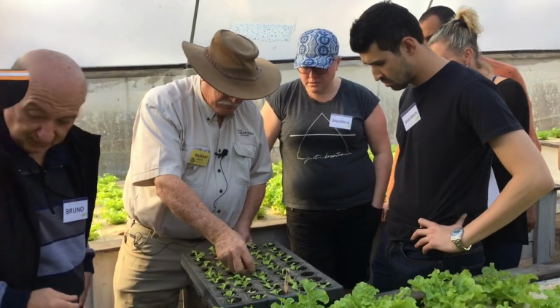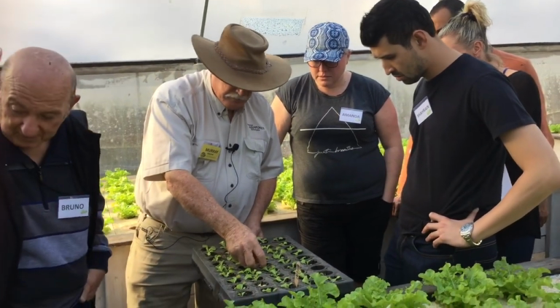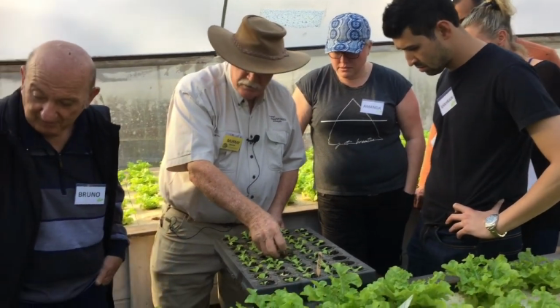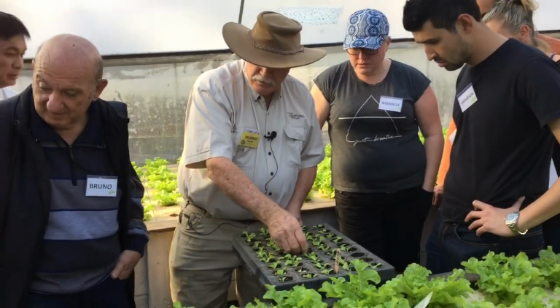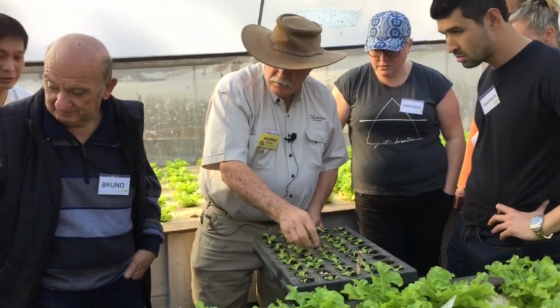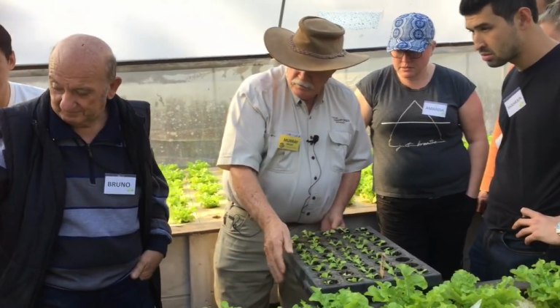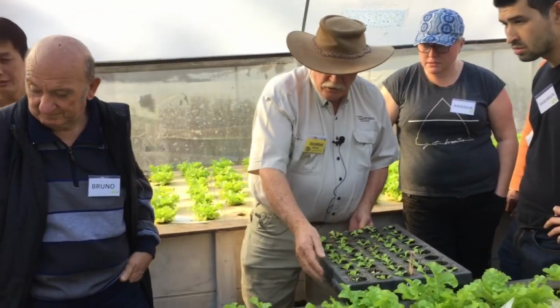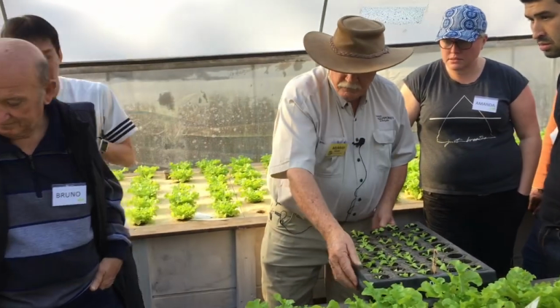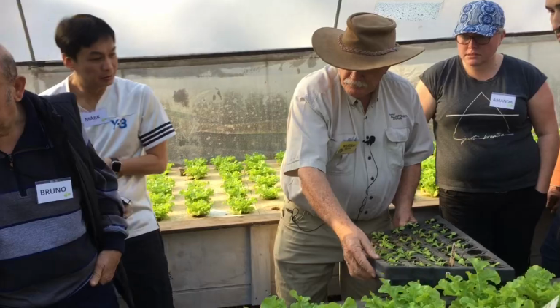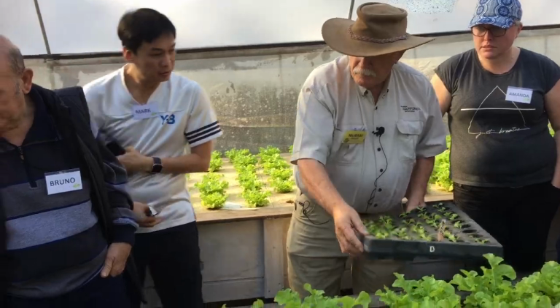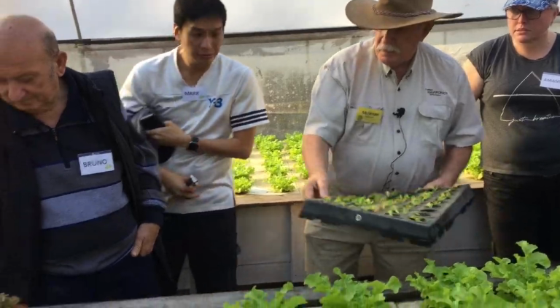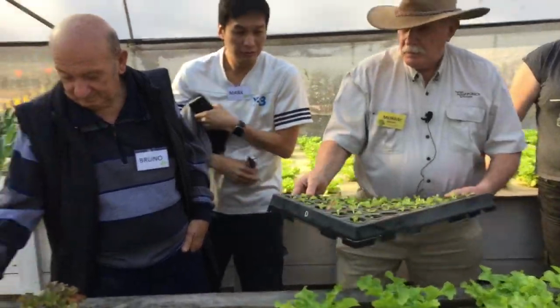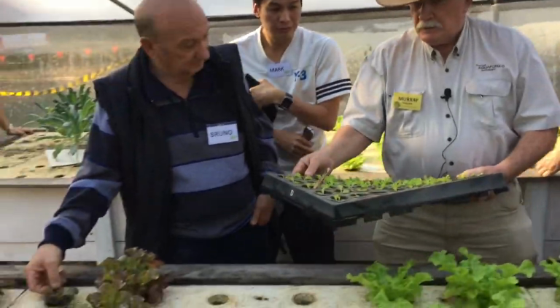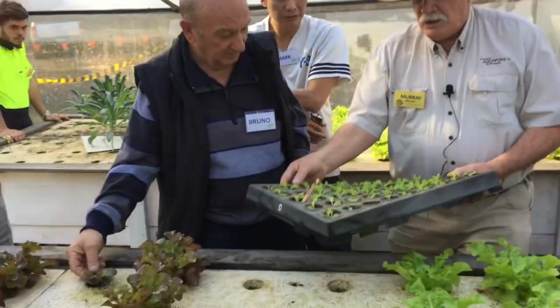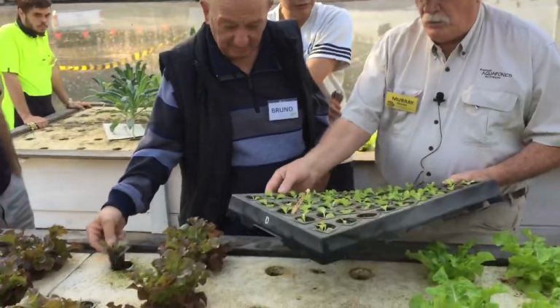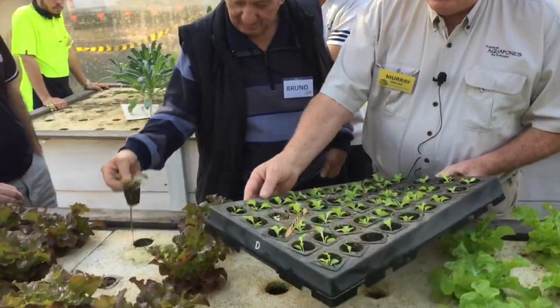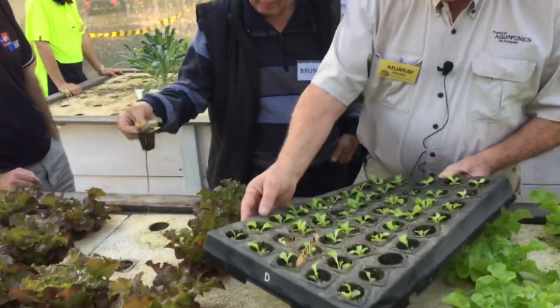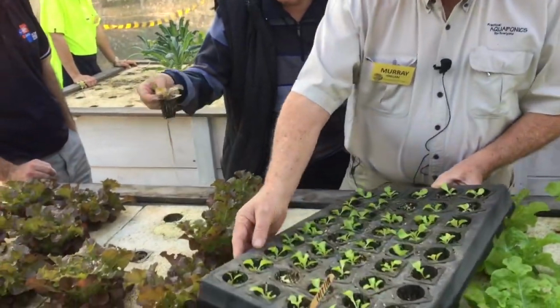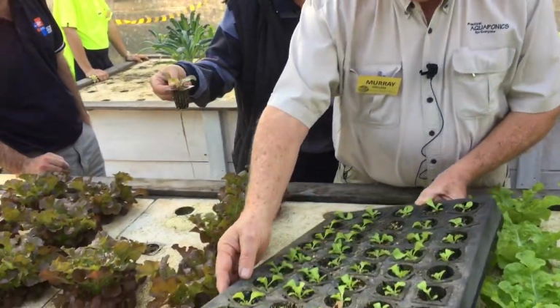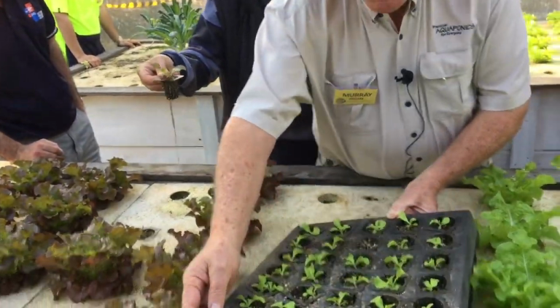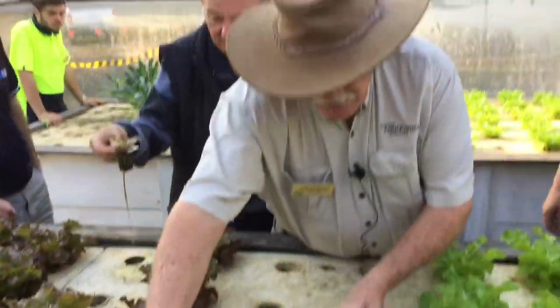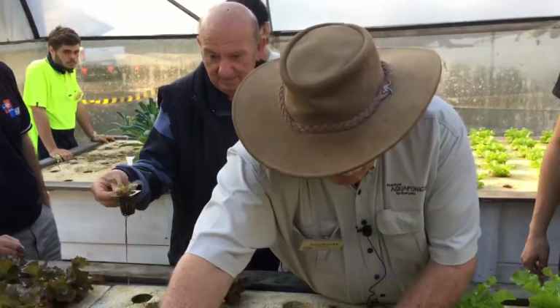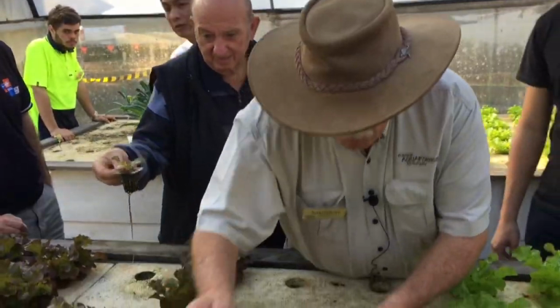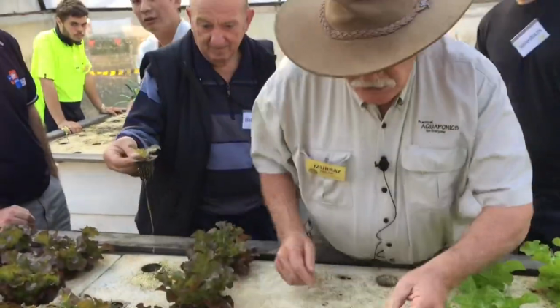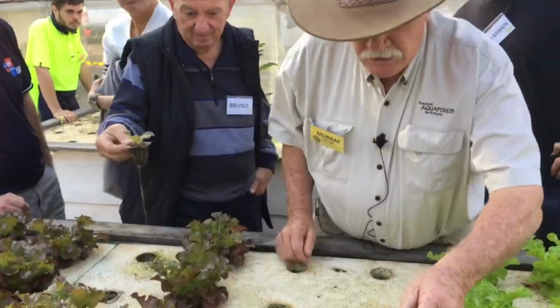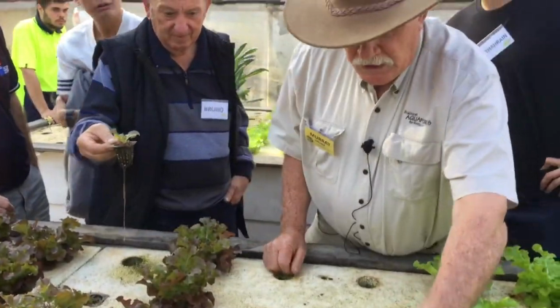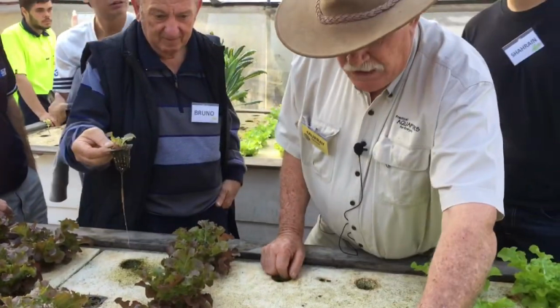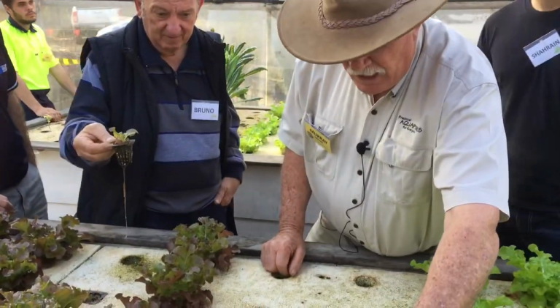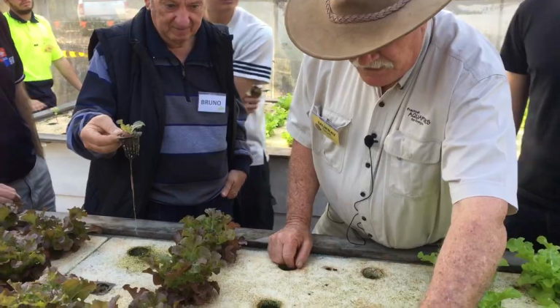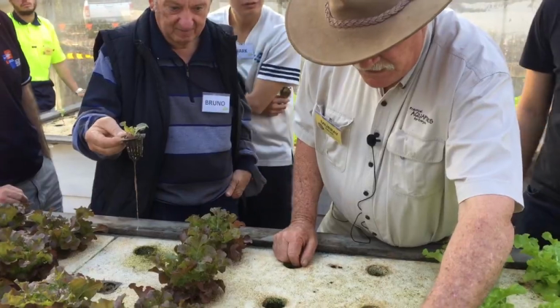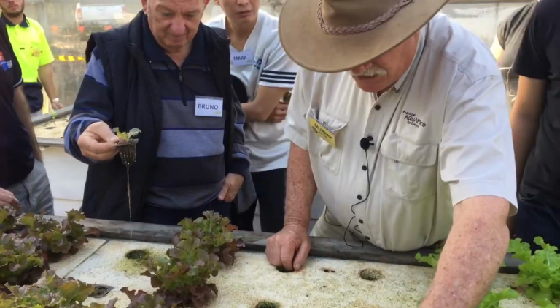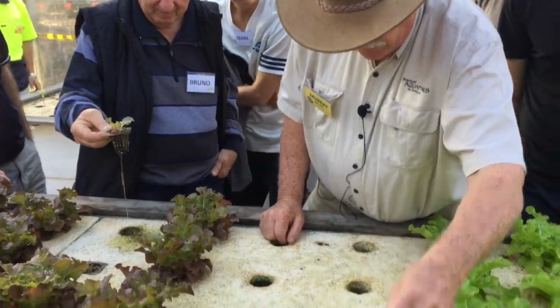There's some over here. This one's got all the roots going. We can plant these out now if we want to. And you see how hard this is?